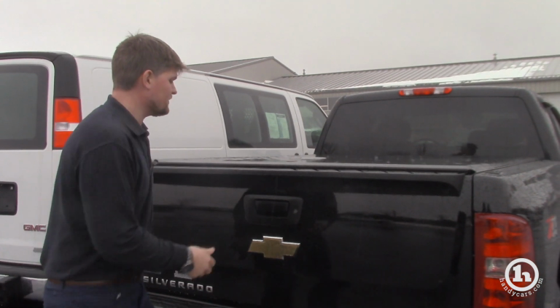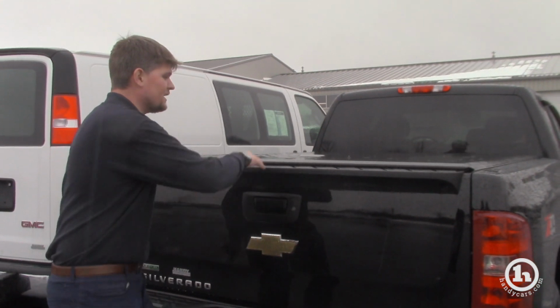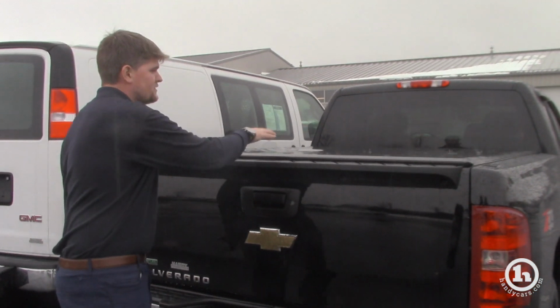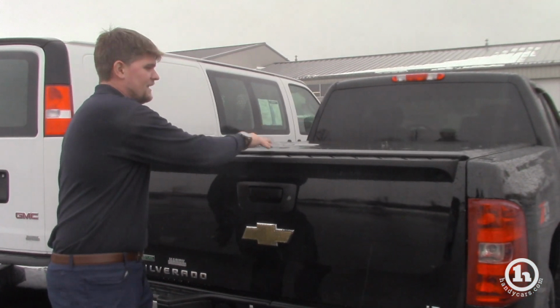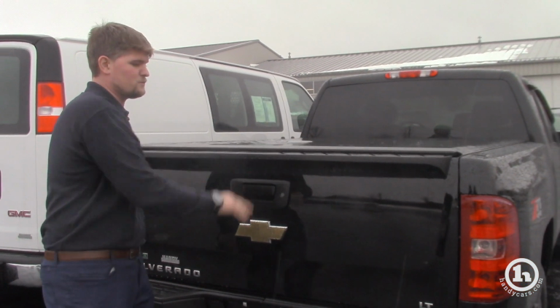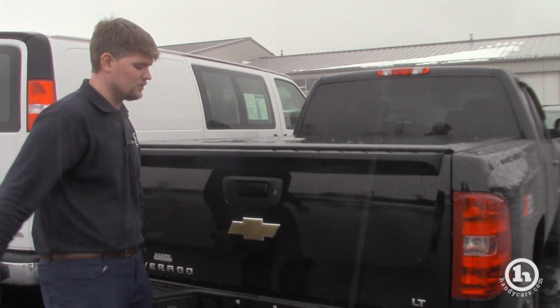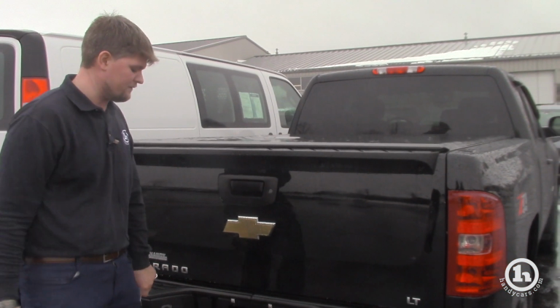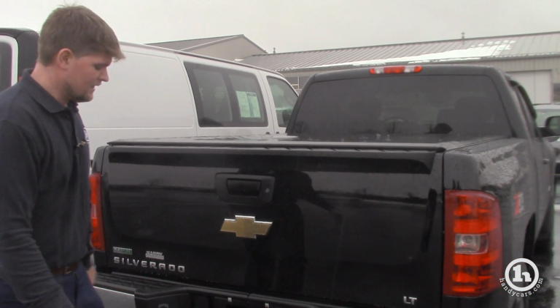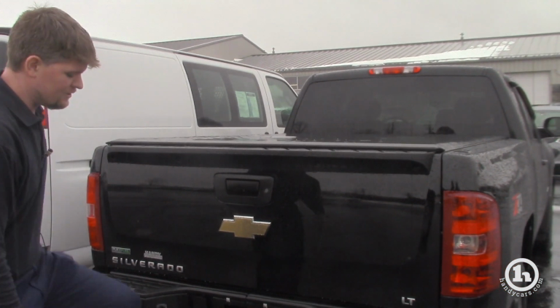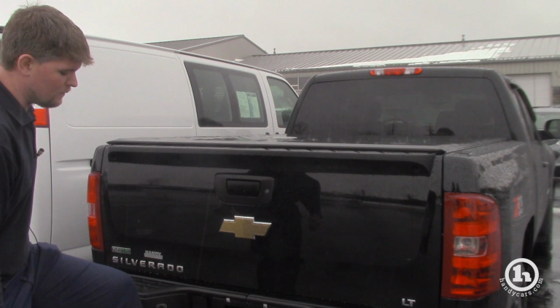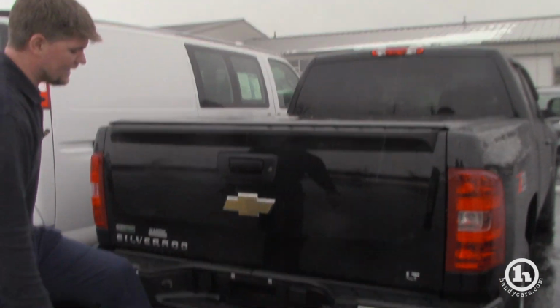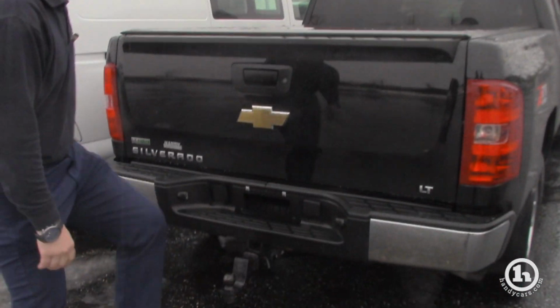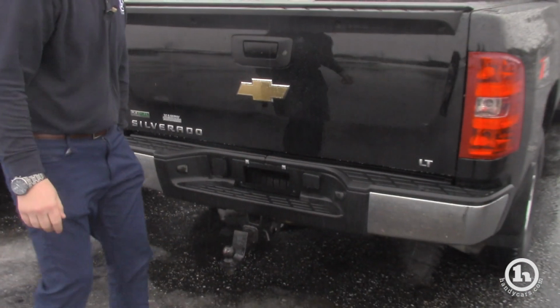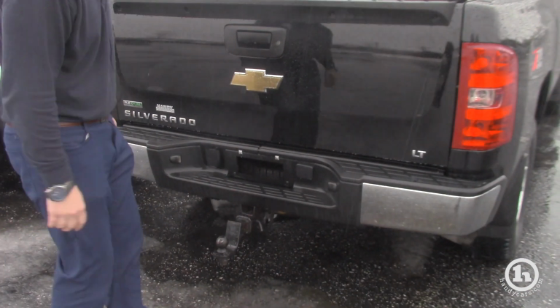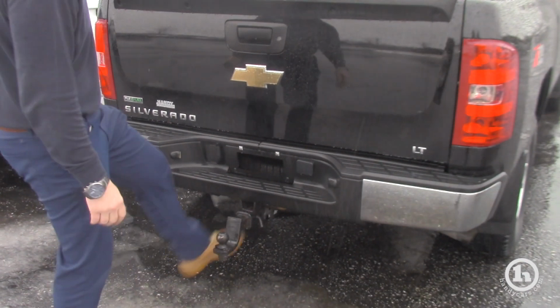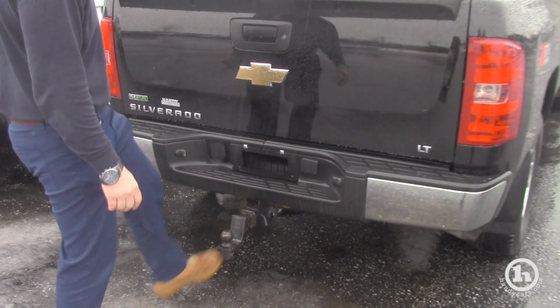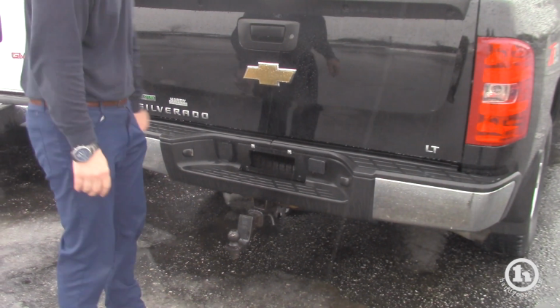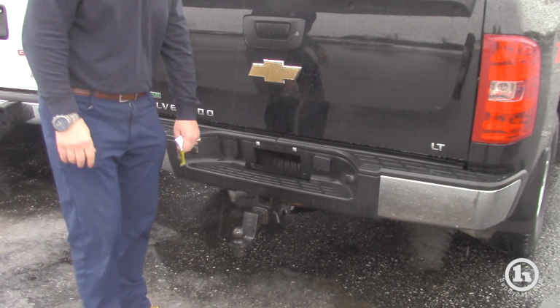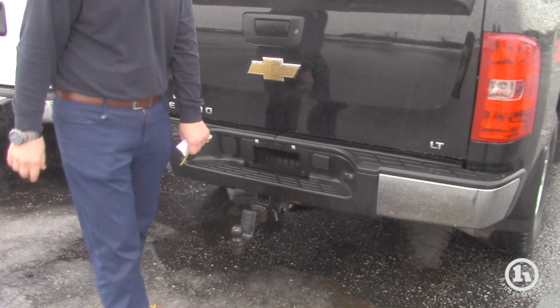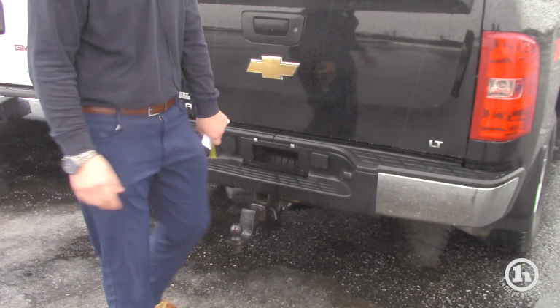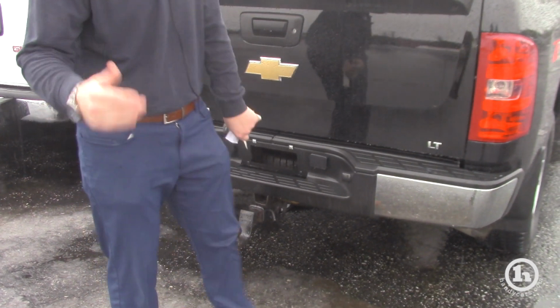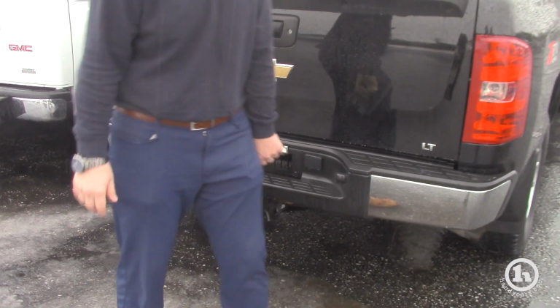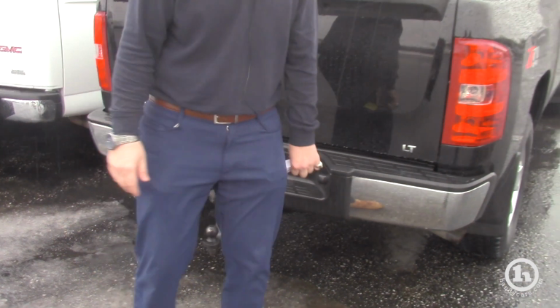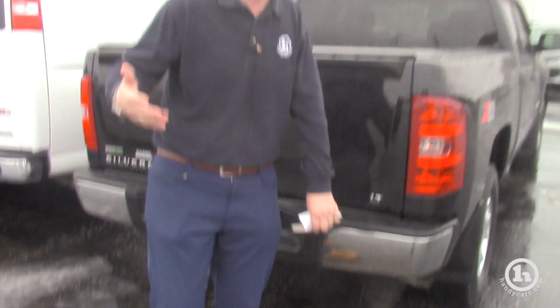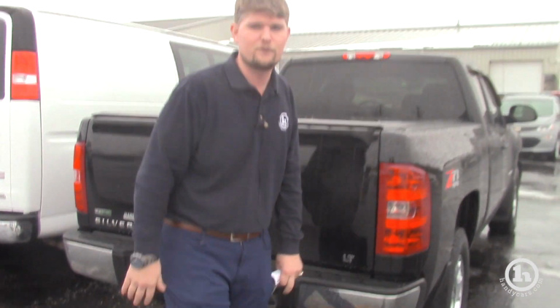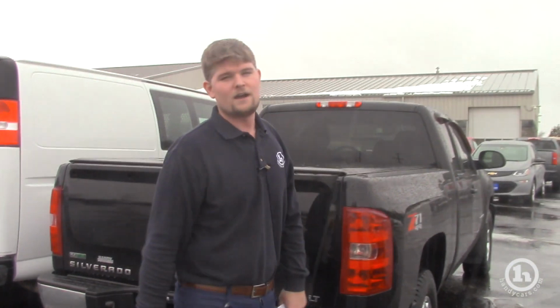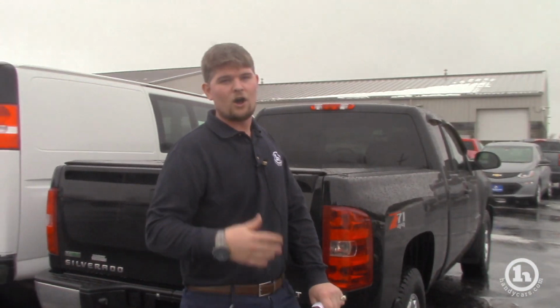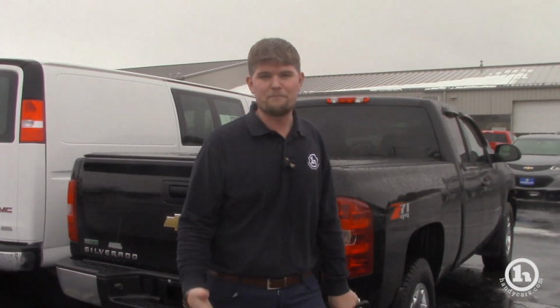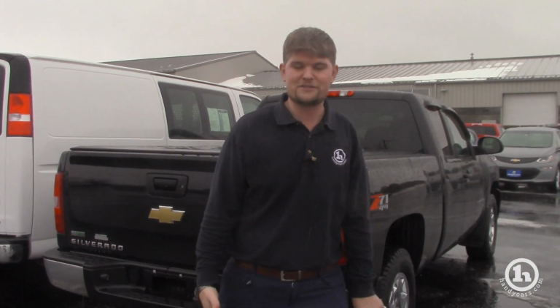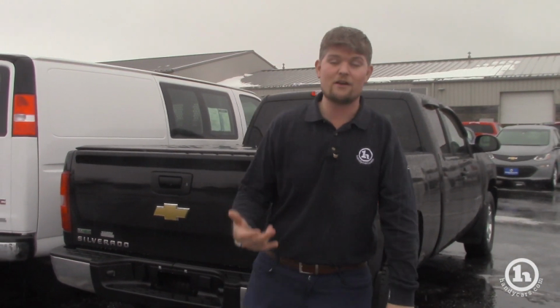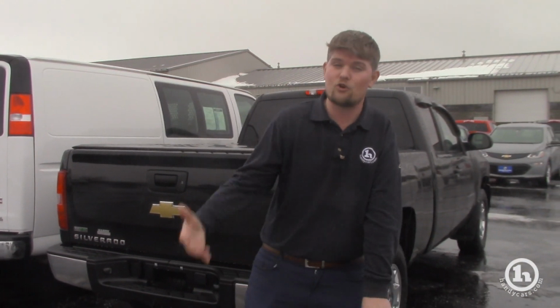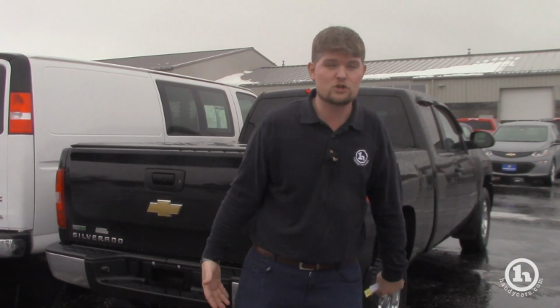Another nice feature is that it comes with a tunnel cover and your tow package, and the spare tire hasn't been touched since it was new — so that's good for you. All the components are here. It's a great truck.